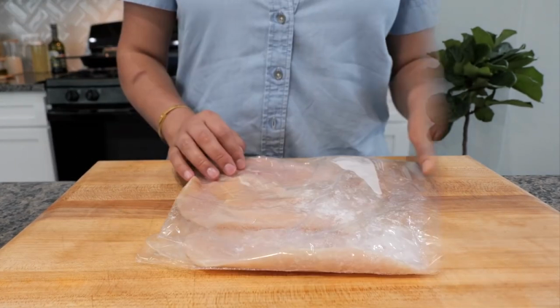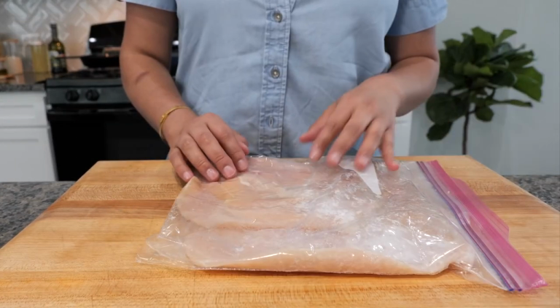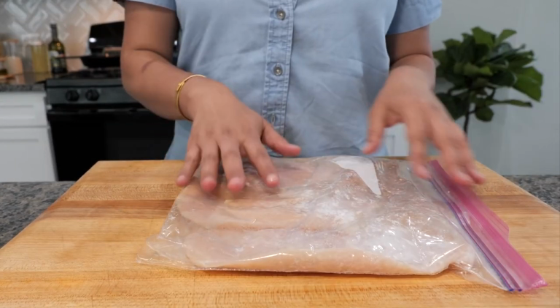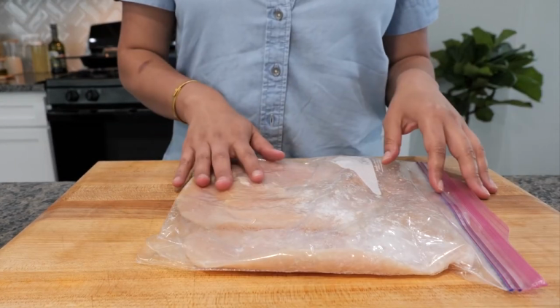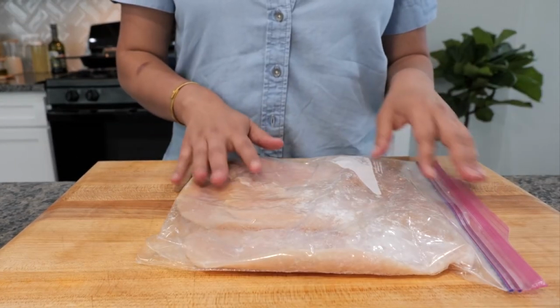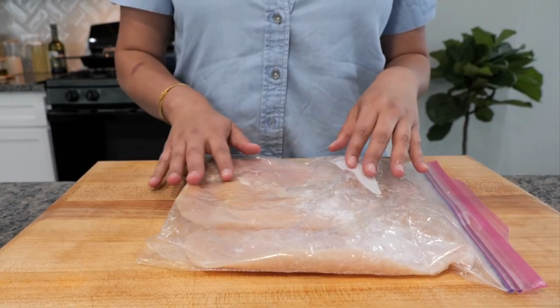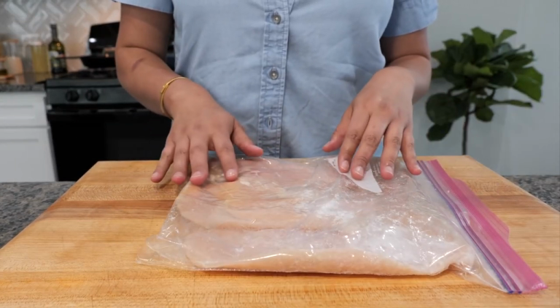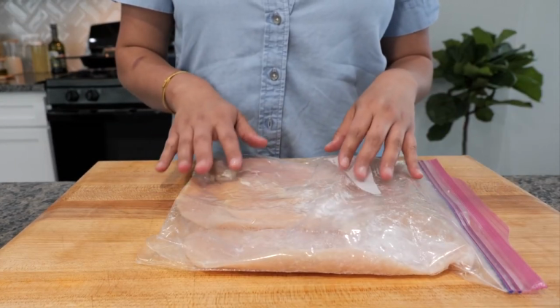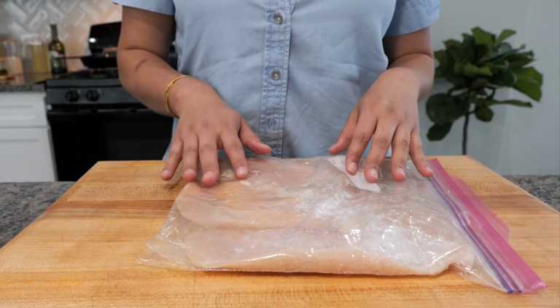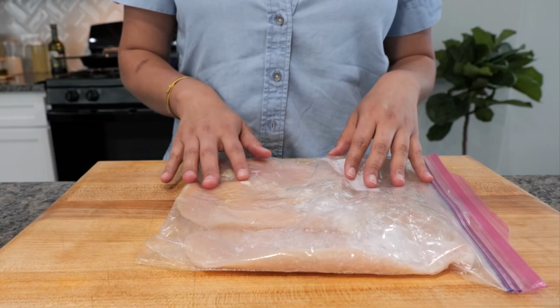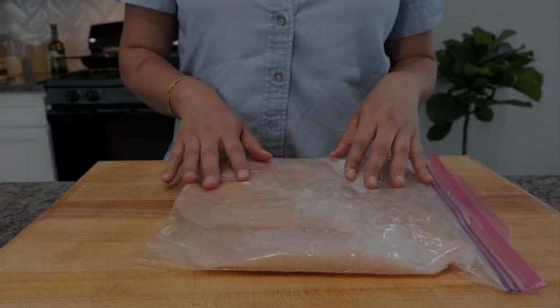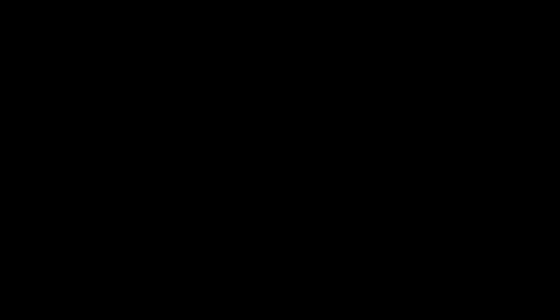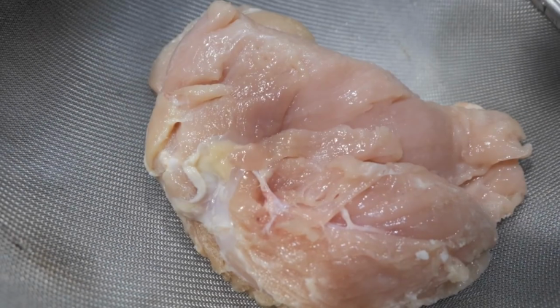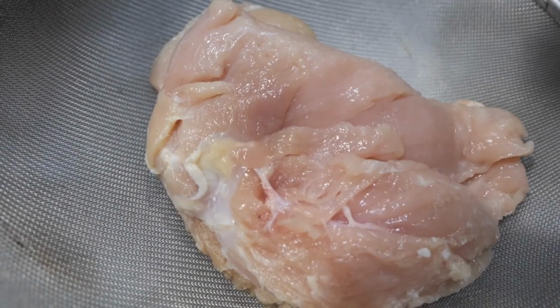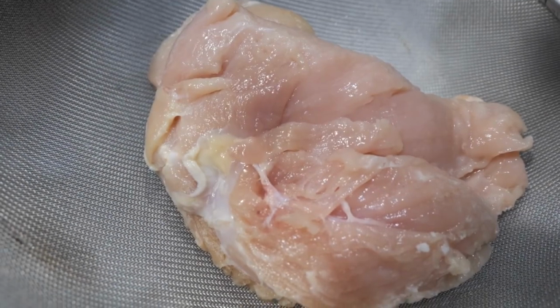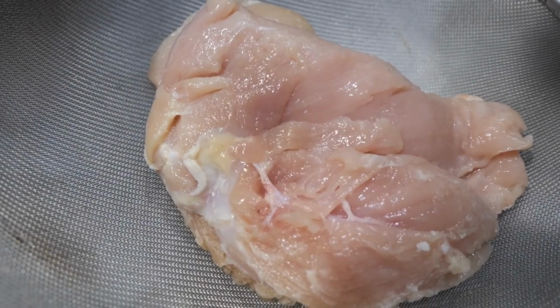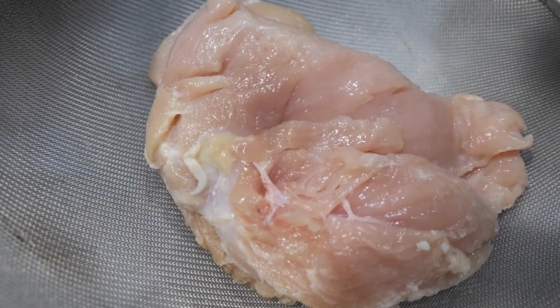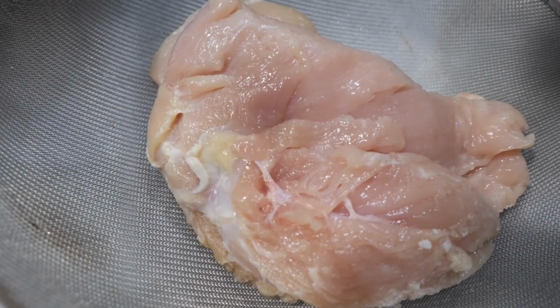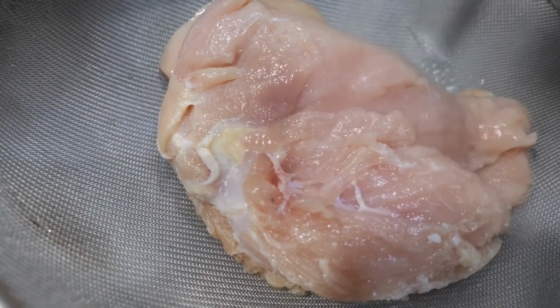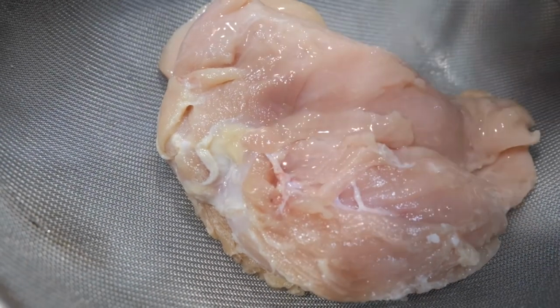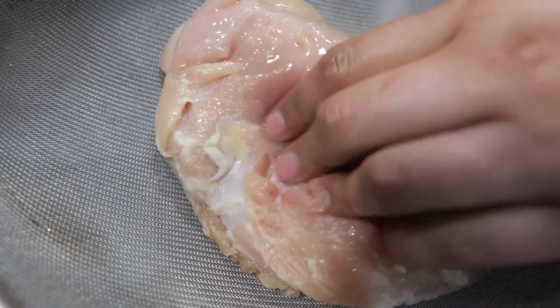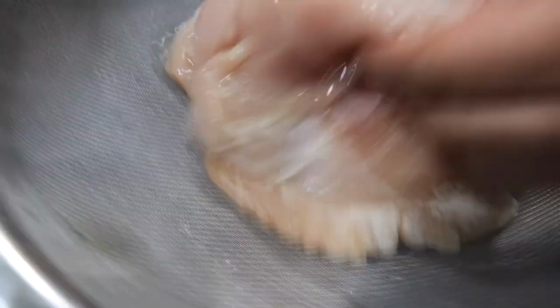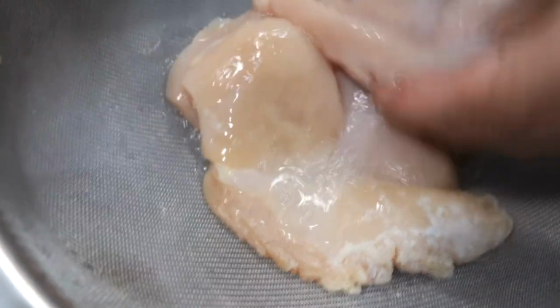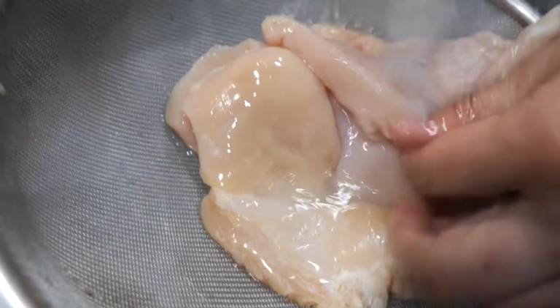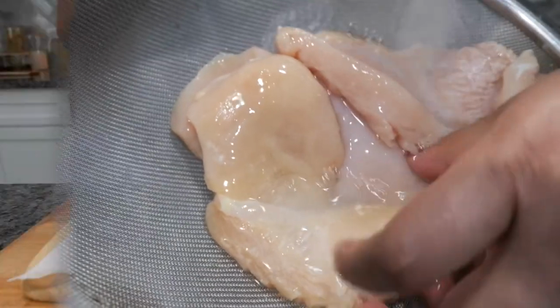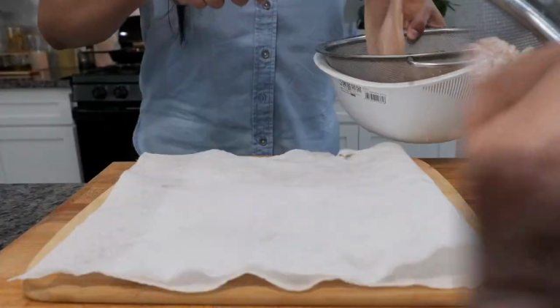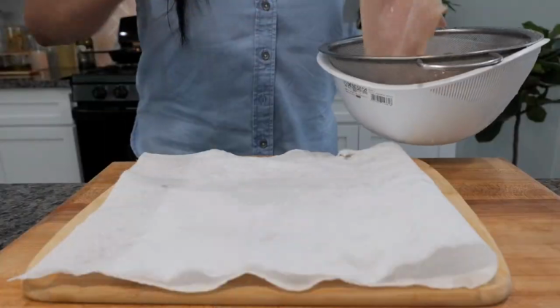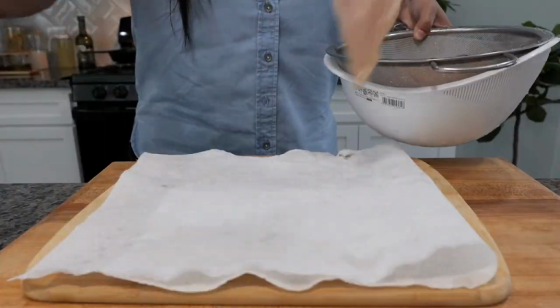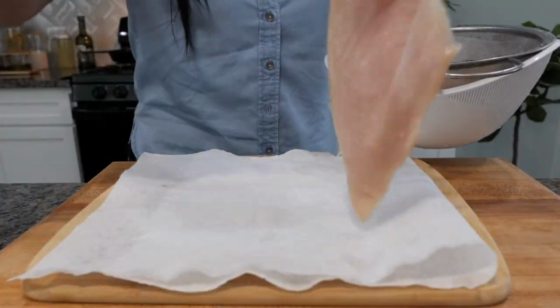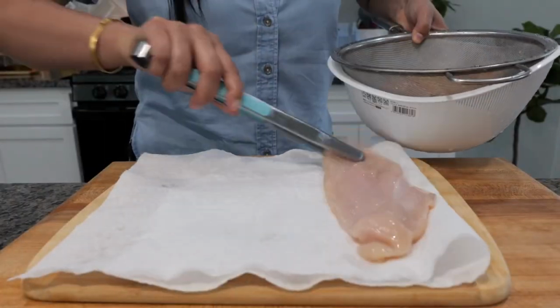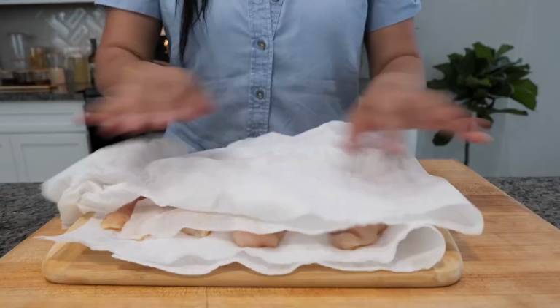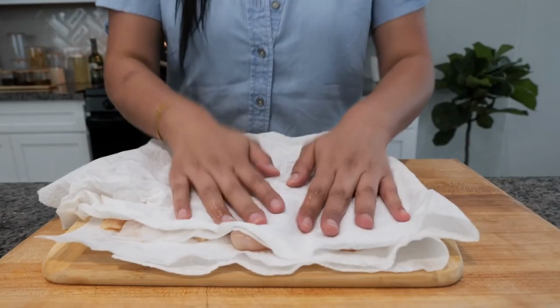Once you've coated the chicken with the baking soda, you want to let this set for about 10 to 15 minutes. Next, you want to rinse your chicken thoroughly. Then place your chicken on a paper towel and pat dry.